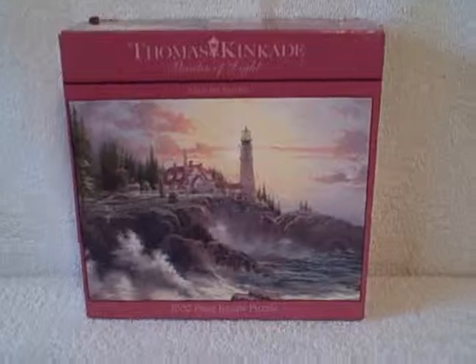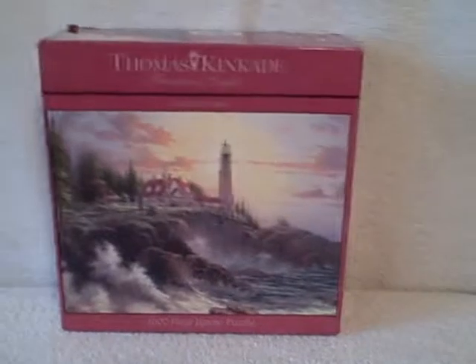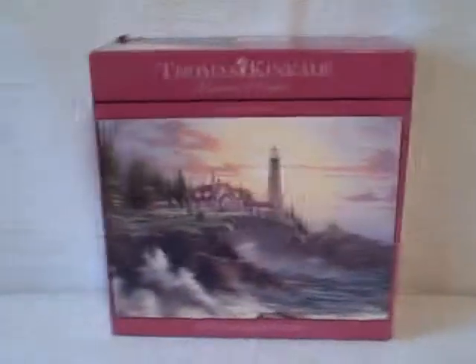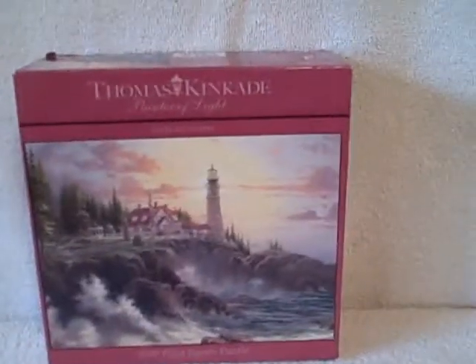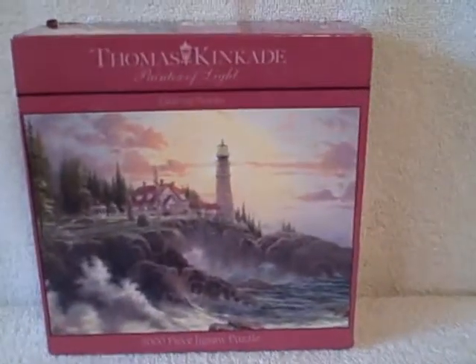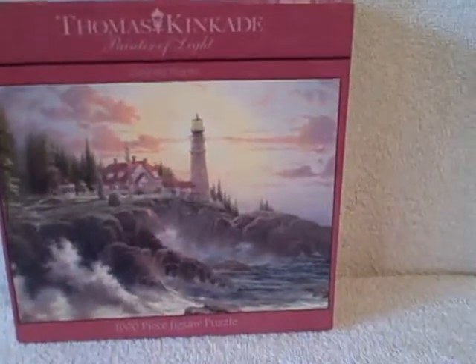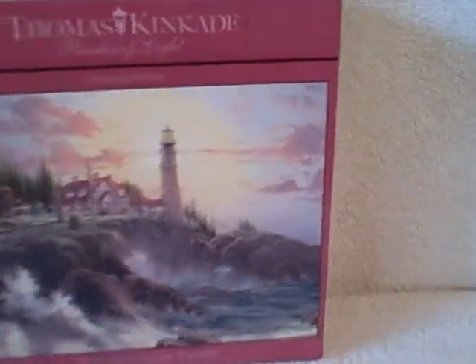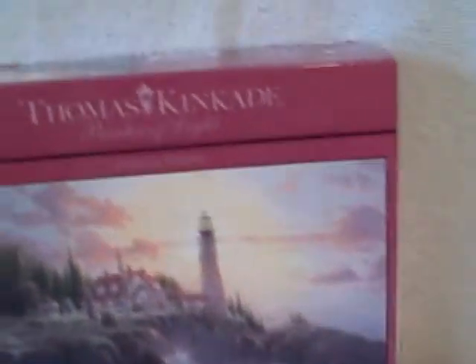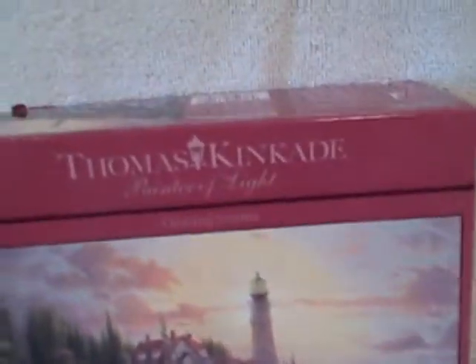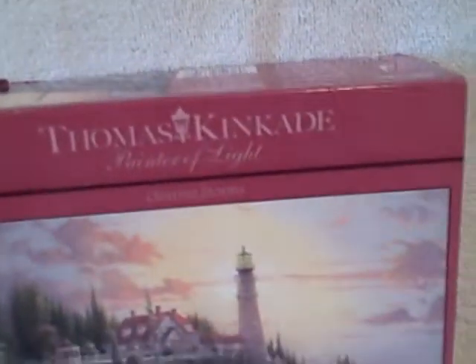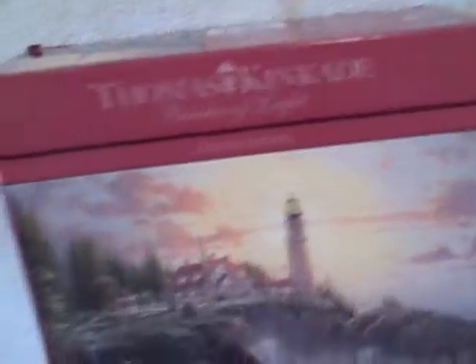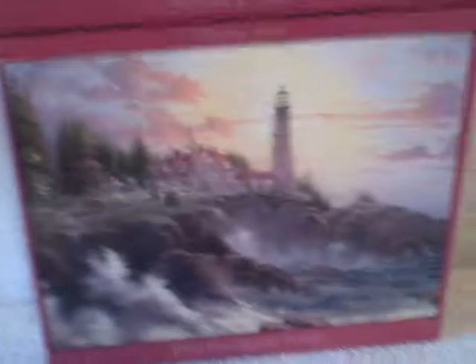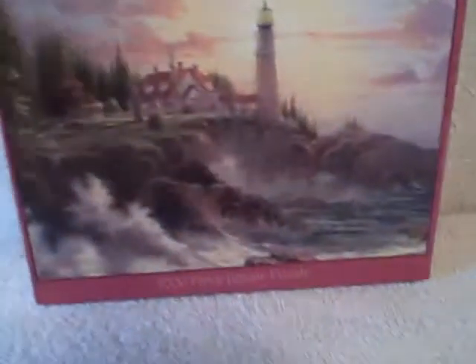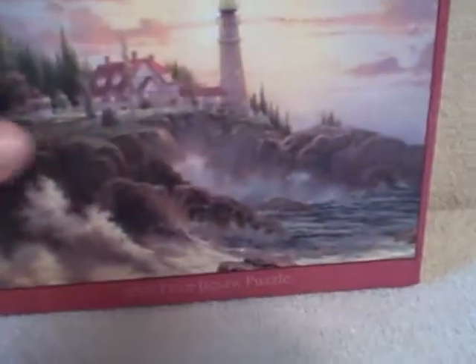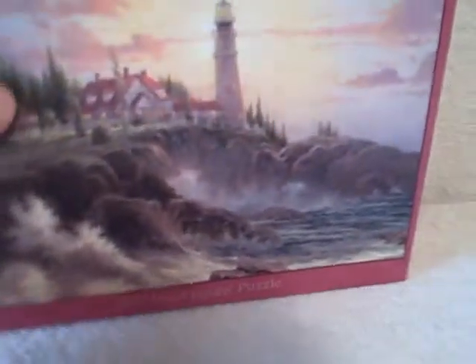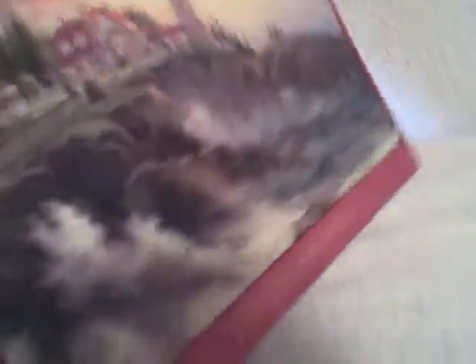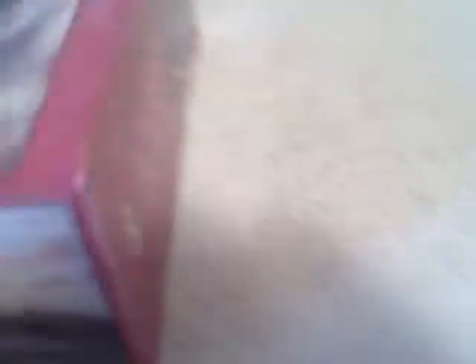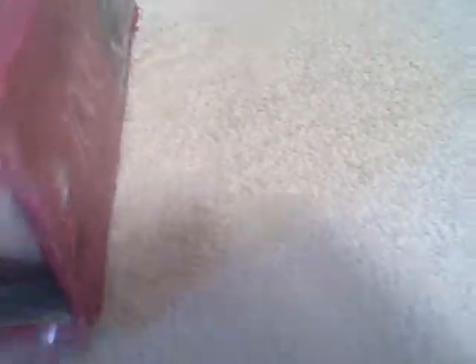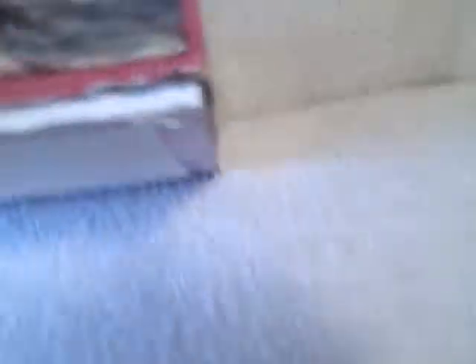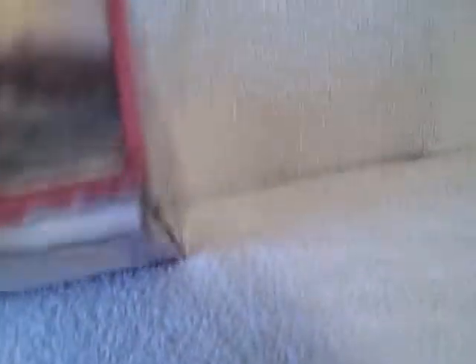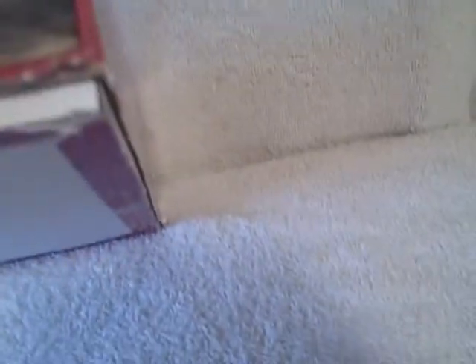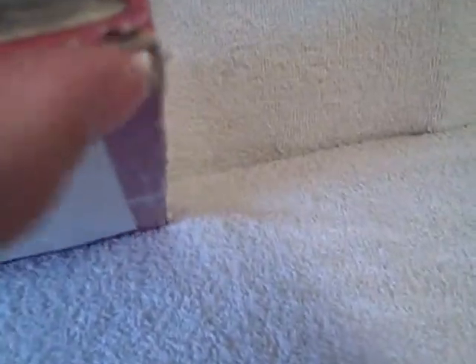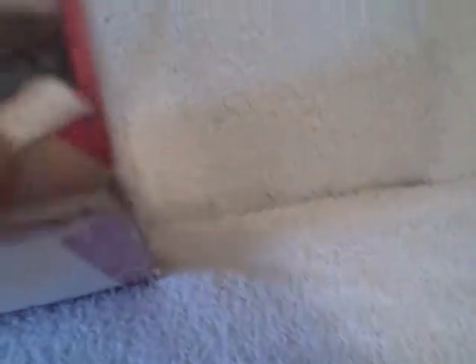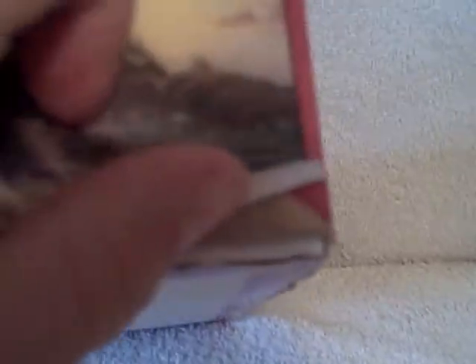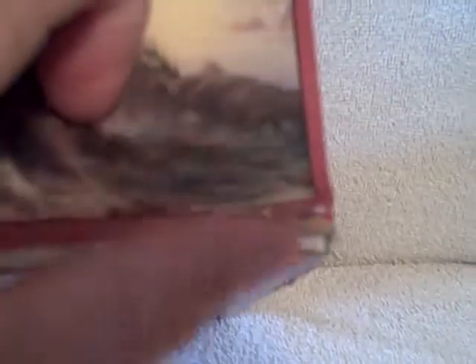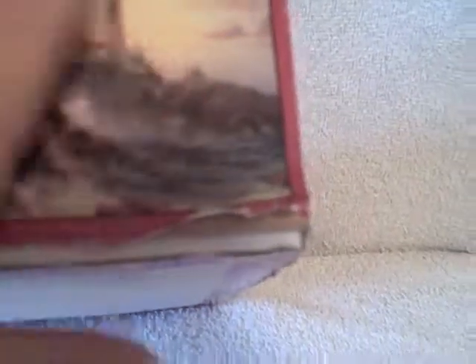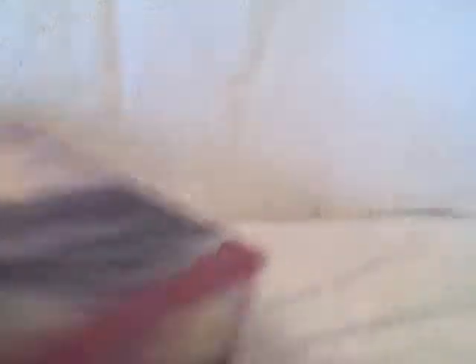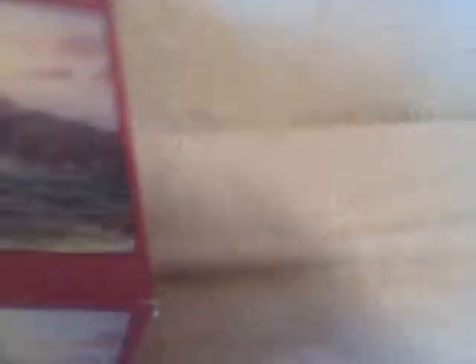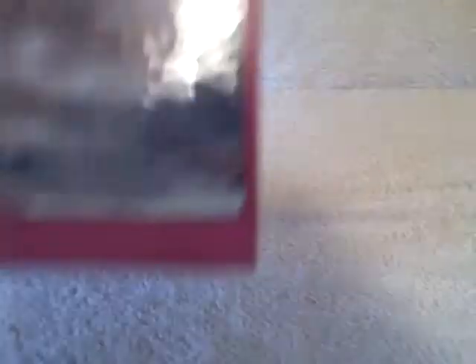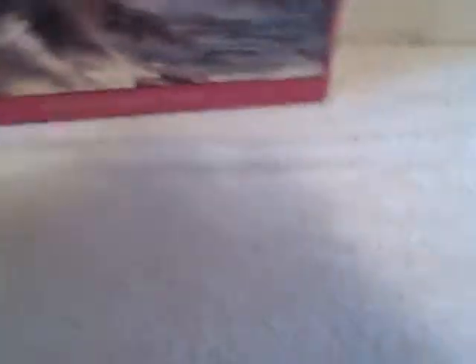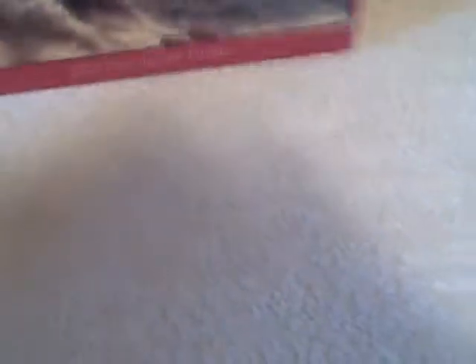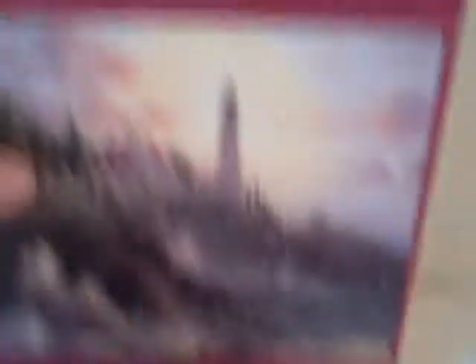Here we have a Thomas Kinkade puzzle. This one's called Clearing Storms. Not in too bad of shape. The box is a little bit rough, as you can see. The paper's peeling off. Other than that, not in too bad of shape.